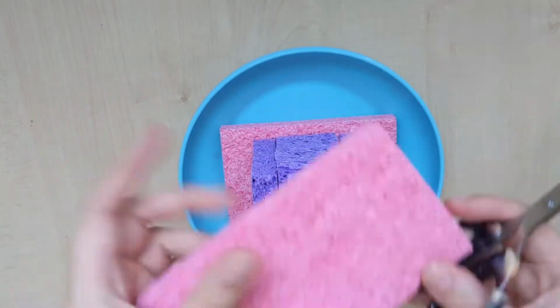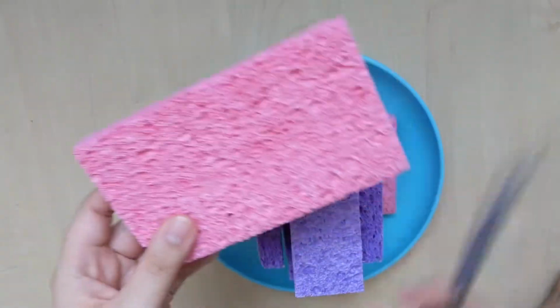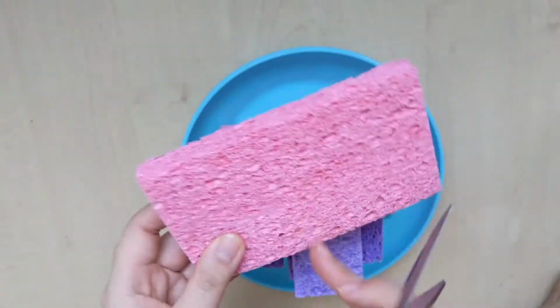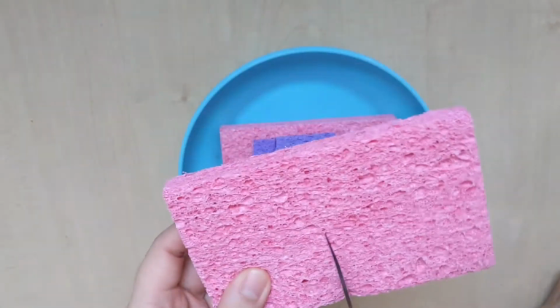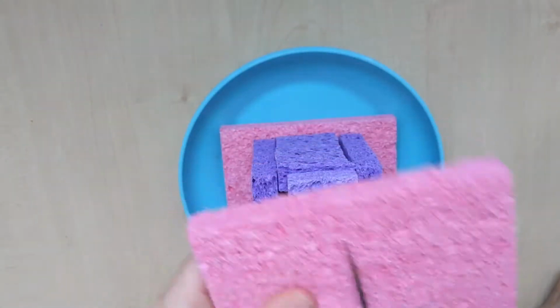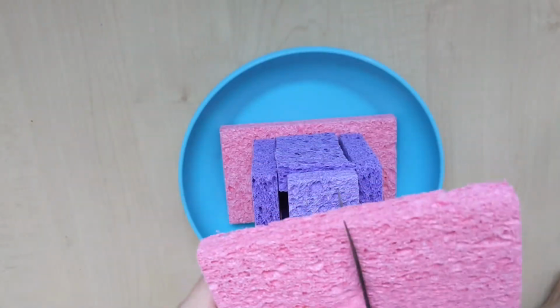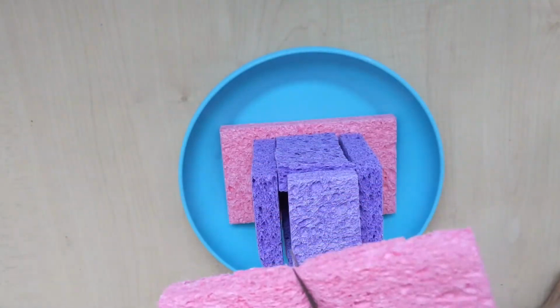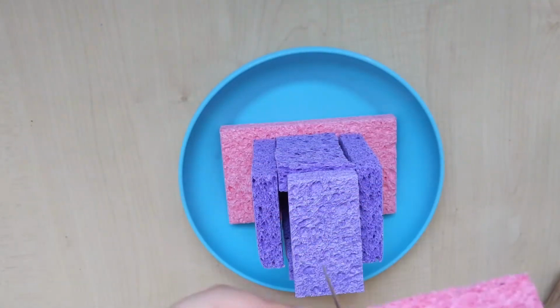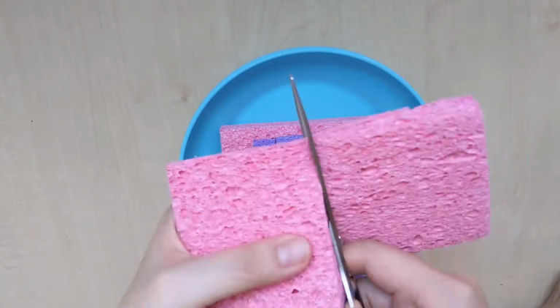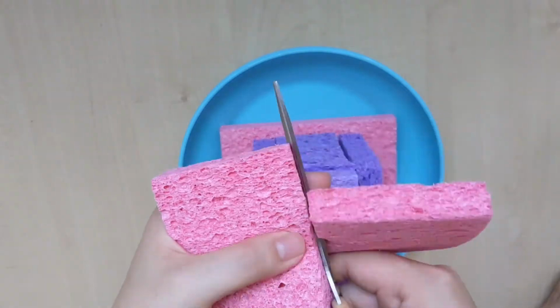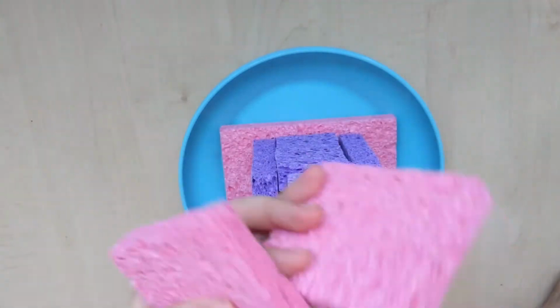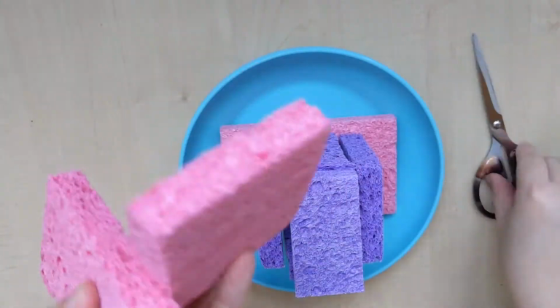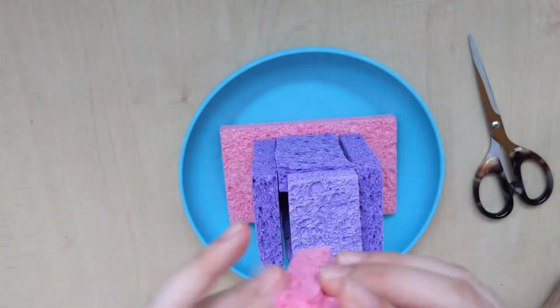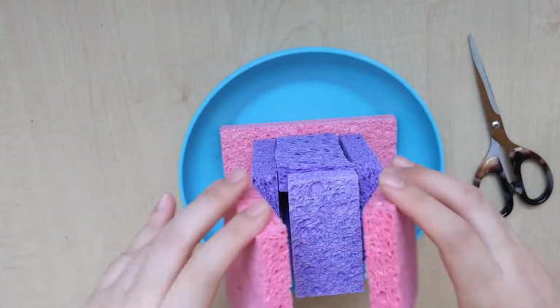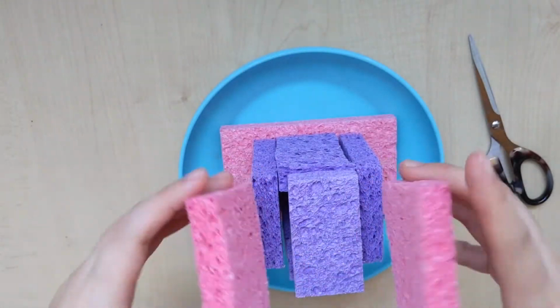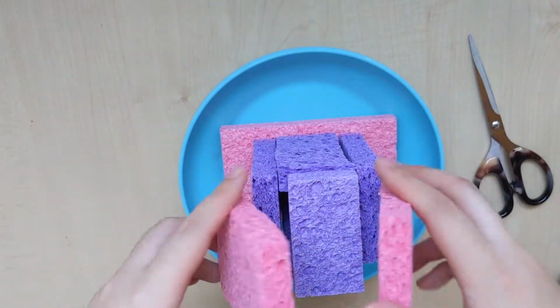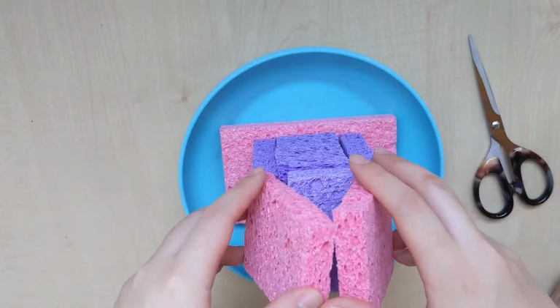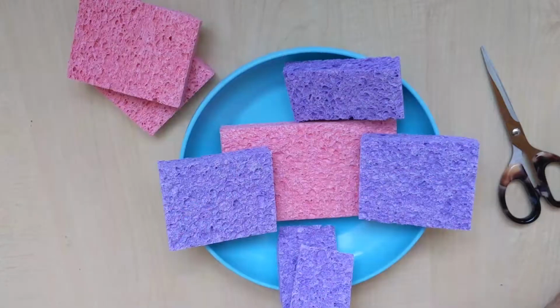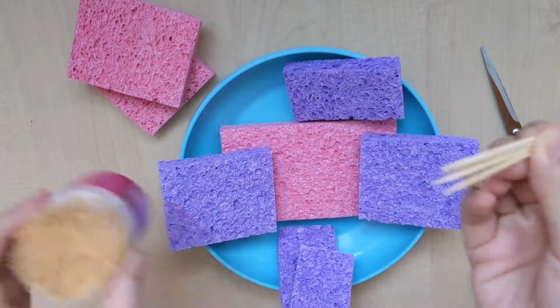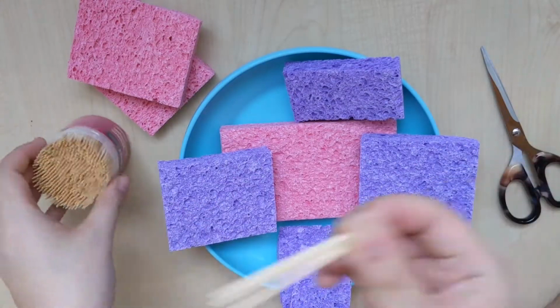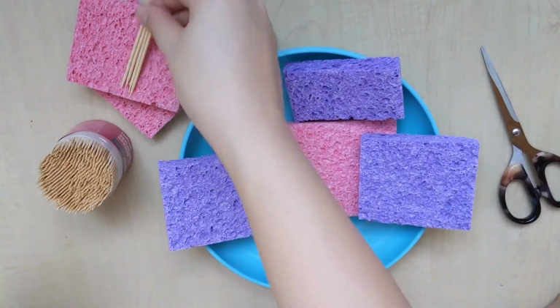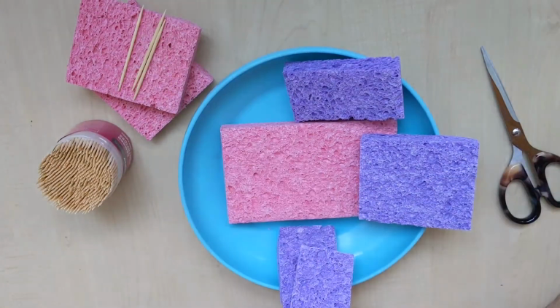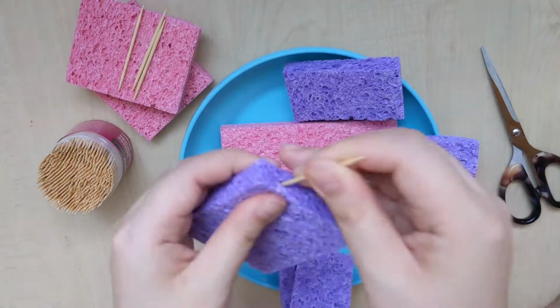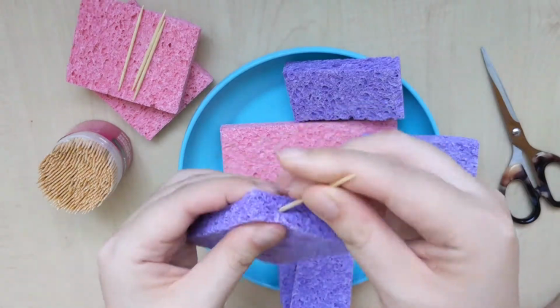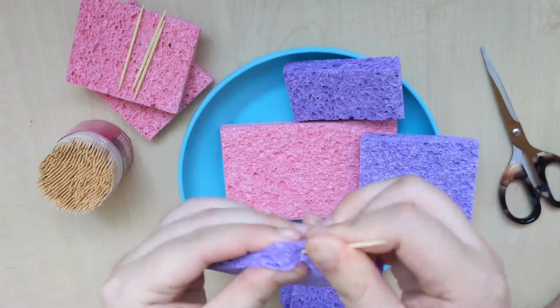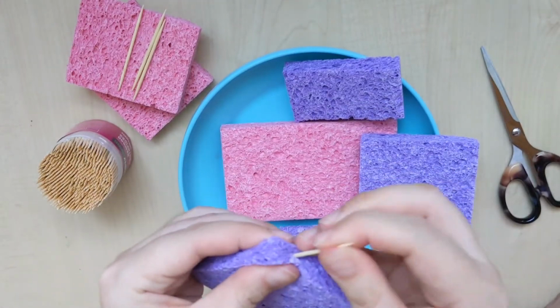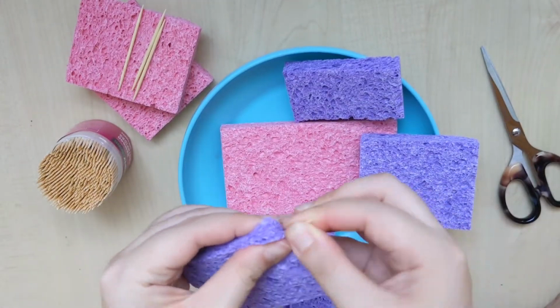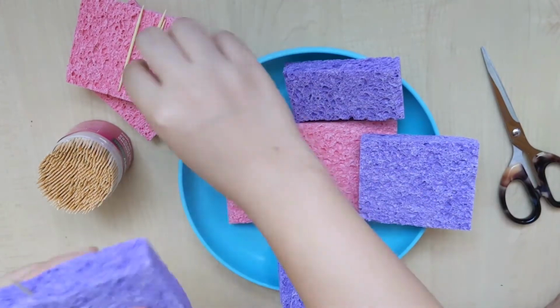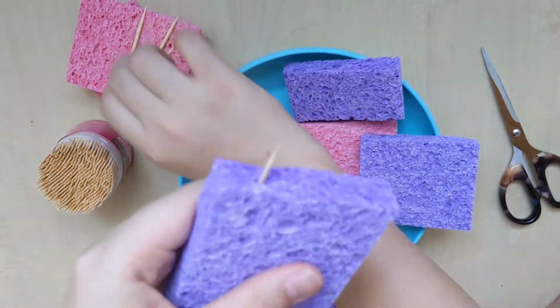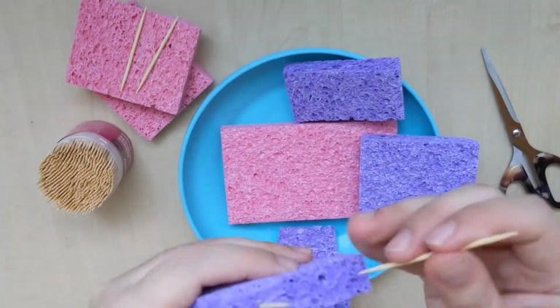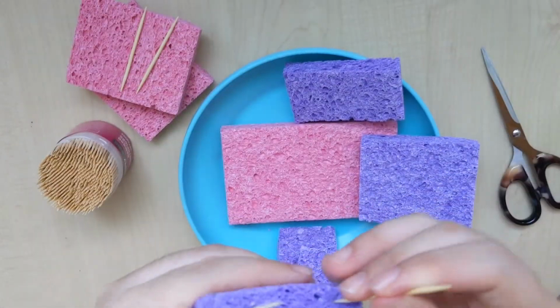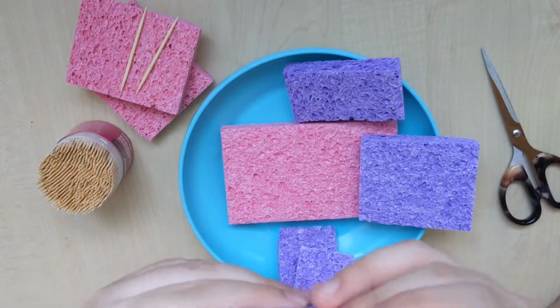For our last piece of sponge, we are going to cut it in half to make the roof. Now we are going to take some toothpicks and insert them to the bottom of the sponge, like this.